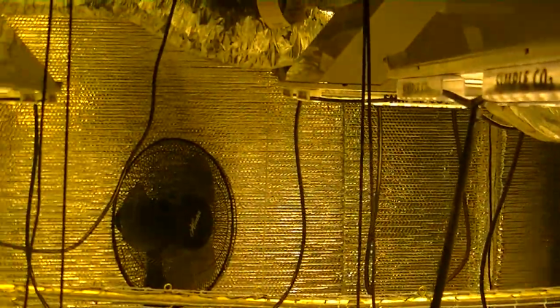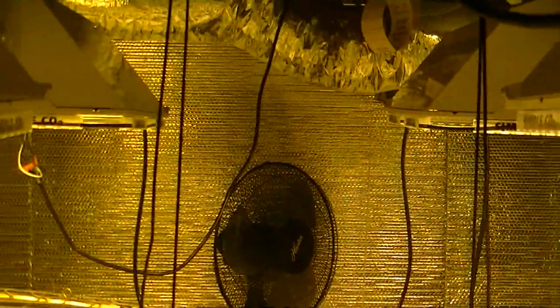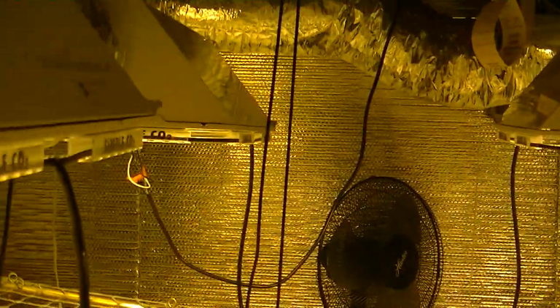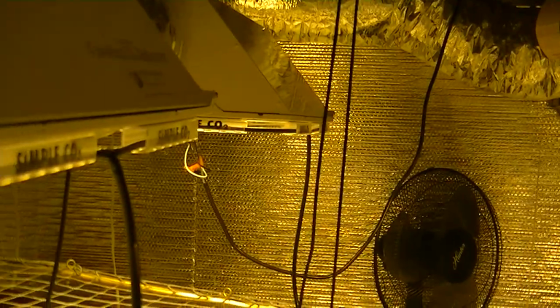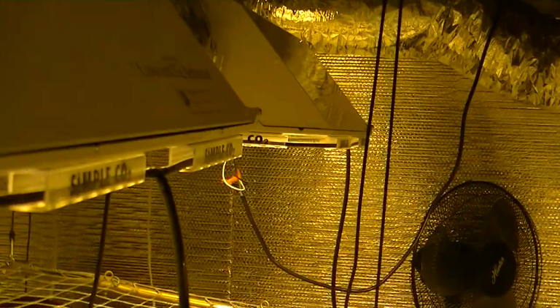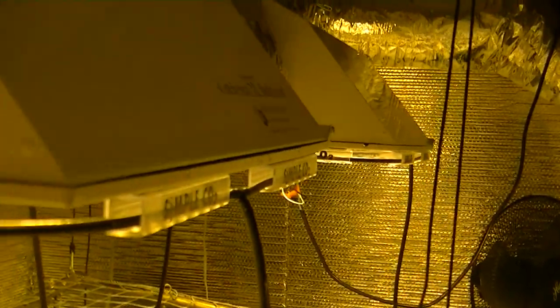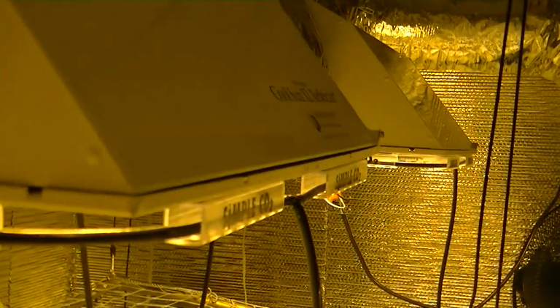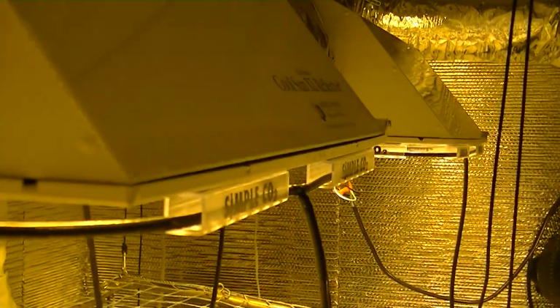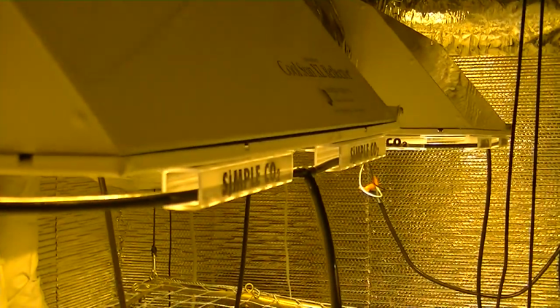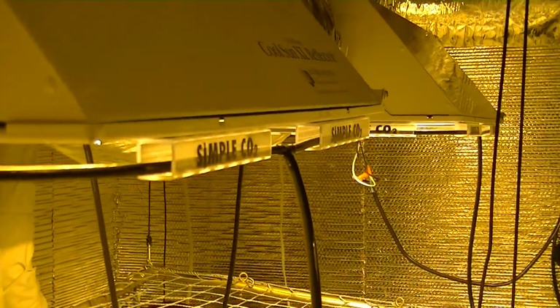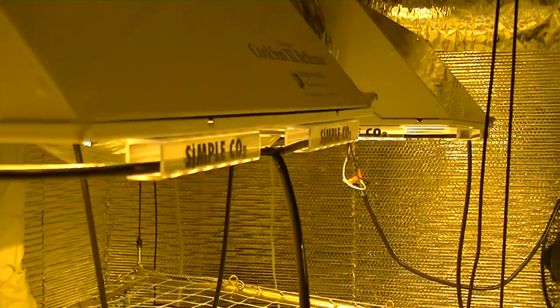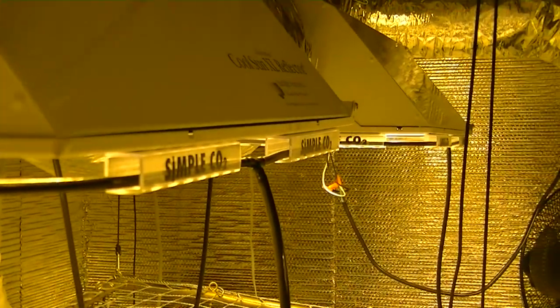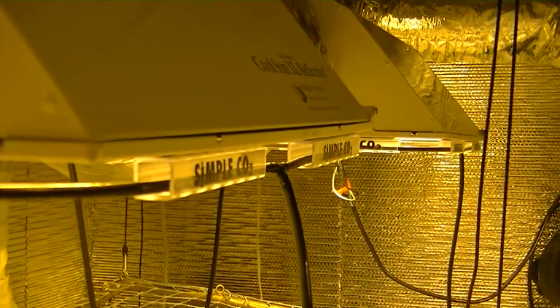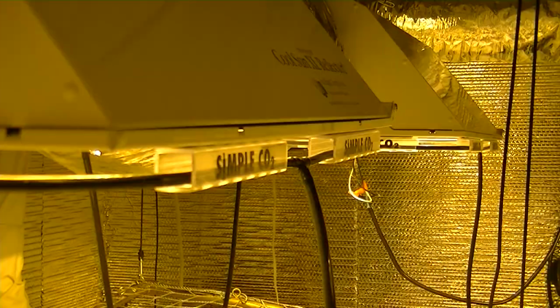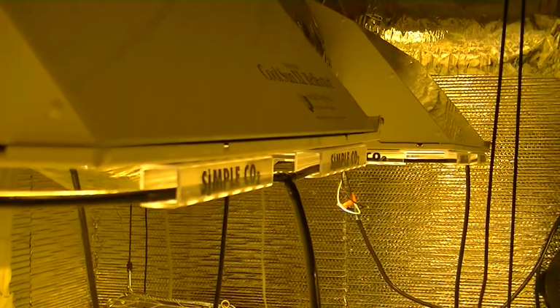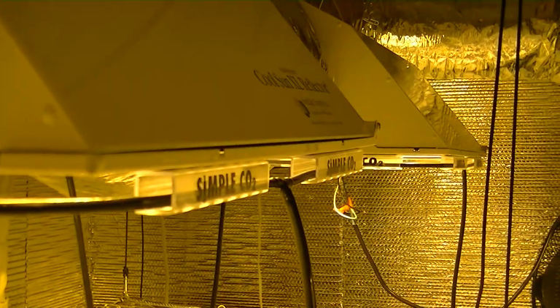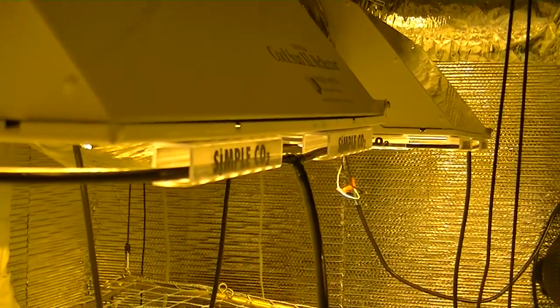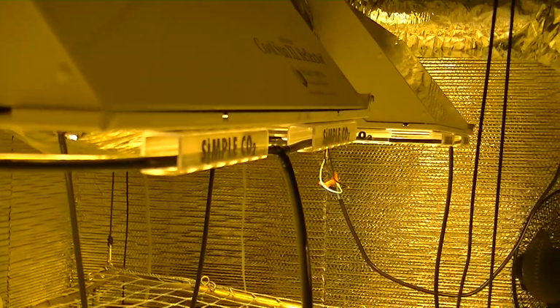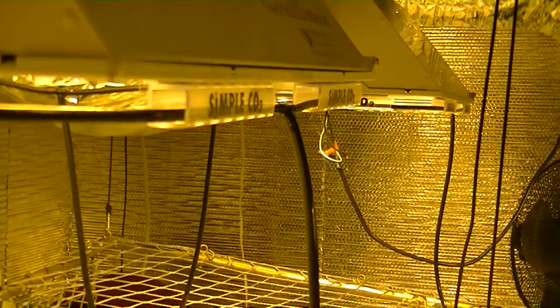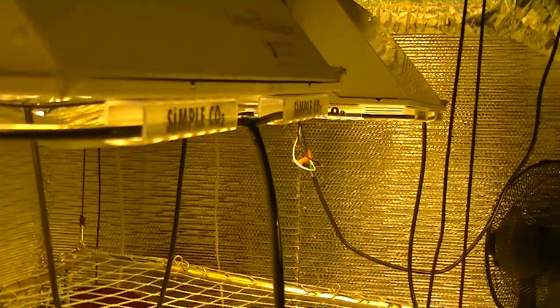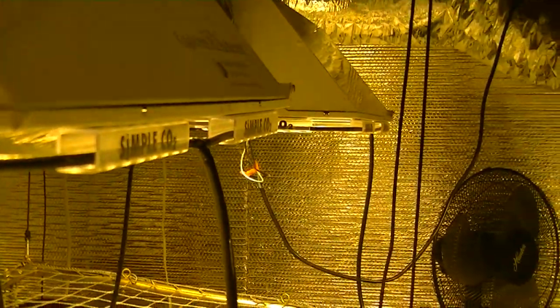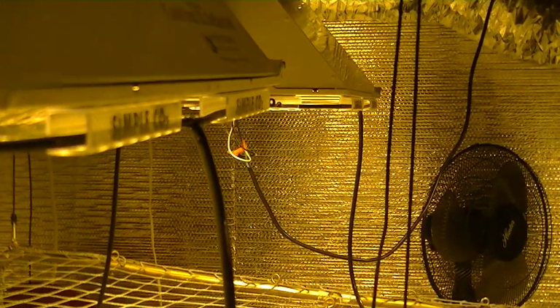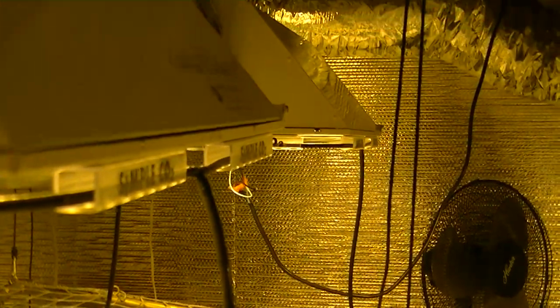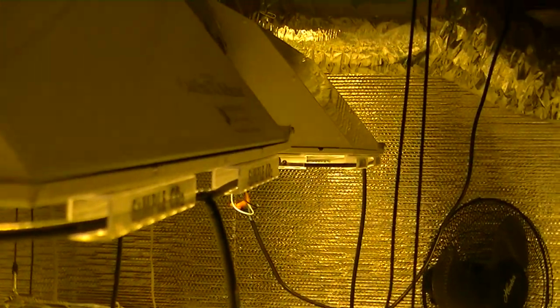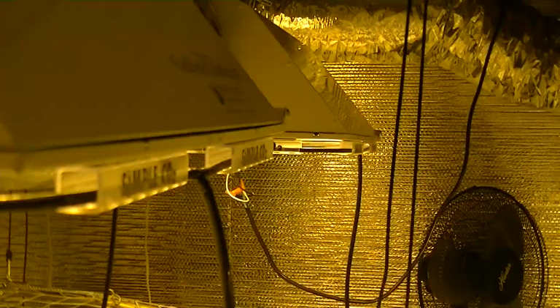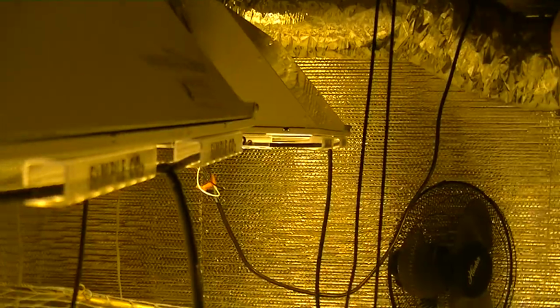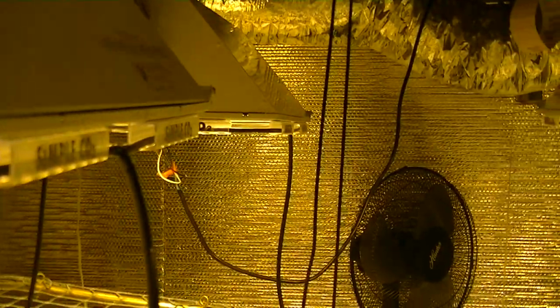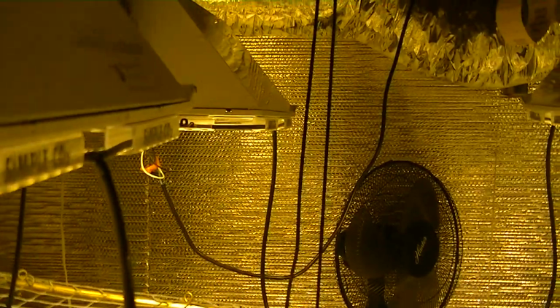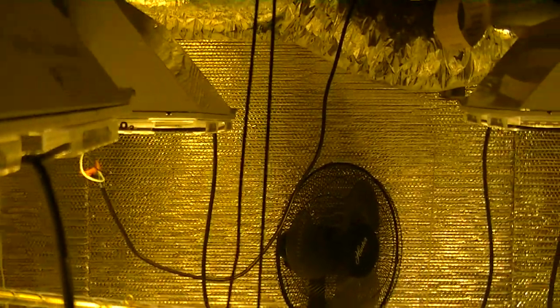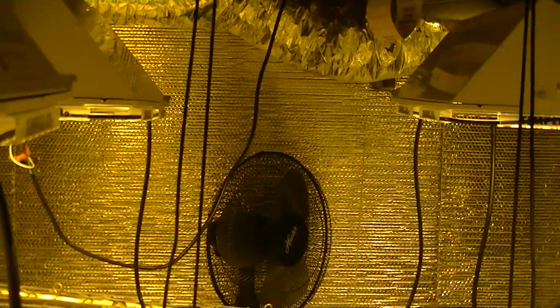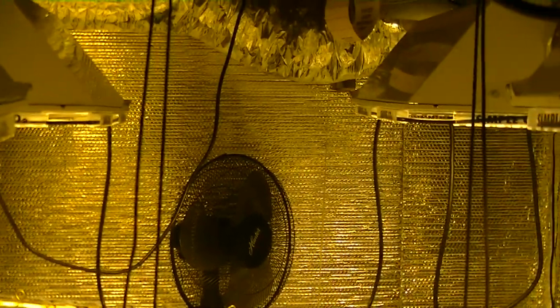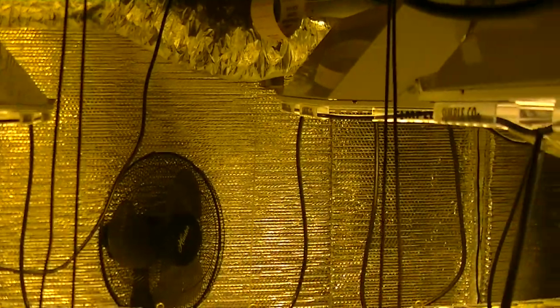Simple CO2 will permanently stick to the lighting system and will never have to be replaced. It is made with a heavy duty material that is virtually impossible to break, and will even help protect your glass and bulb if your reflector ever falls from the ceiling.